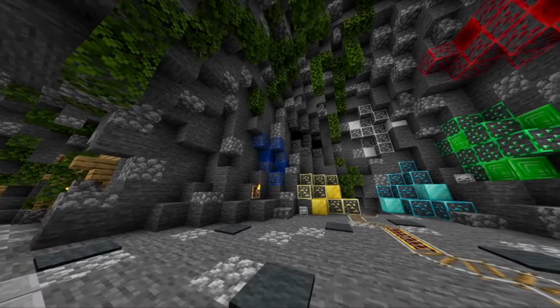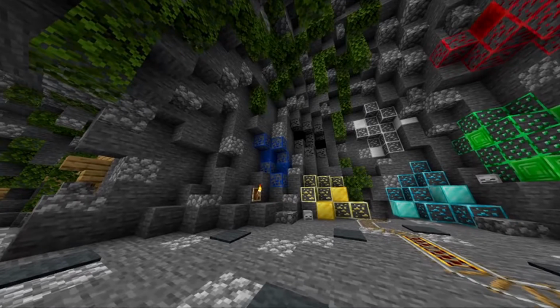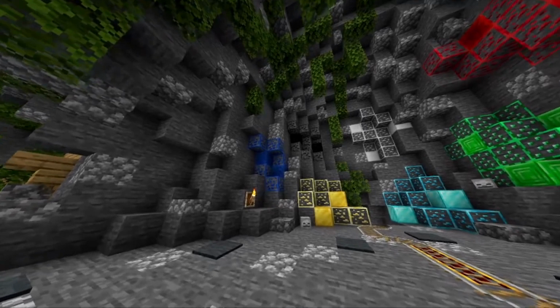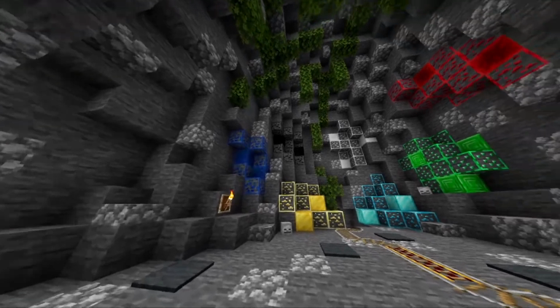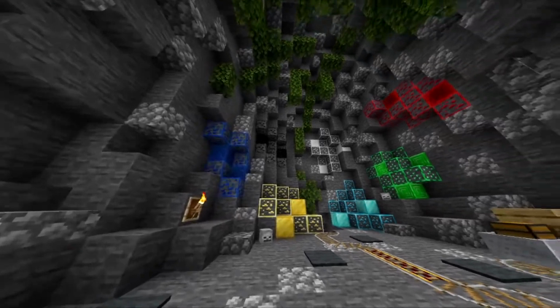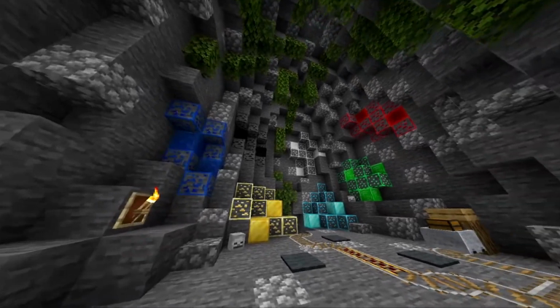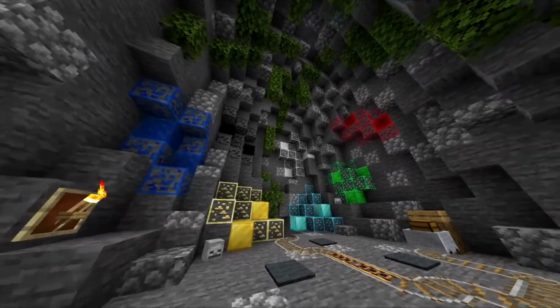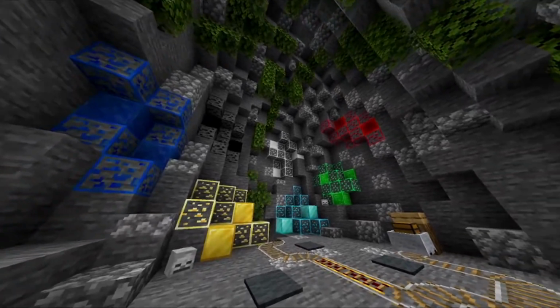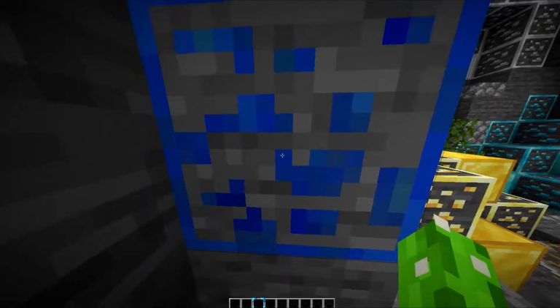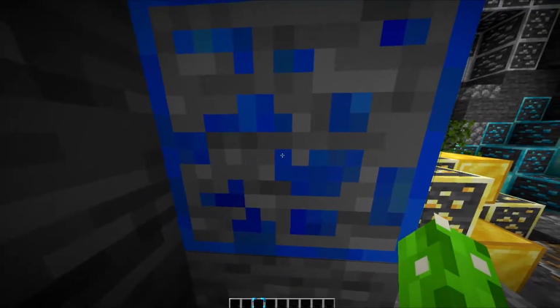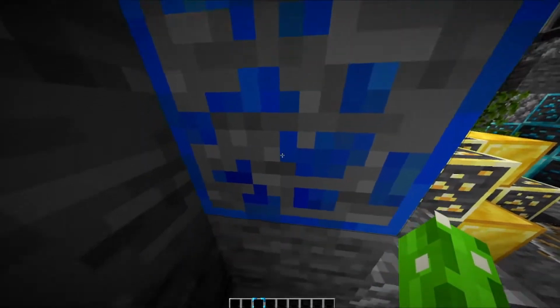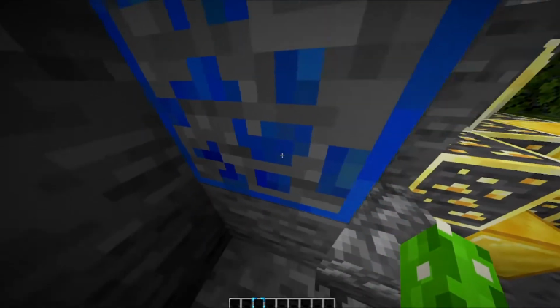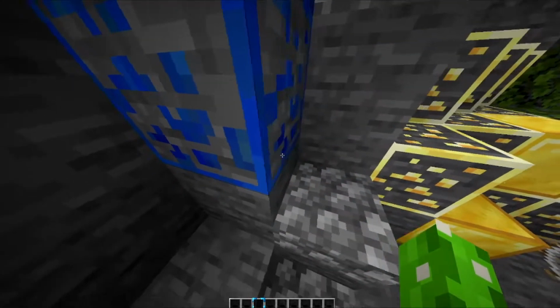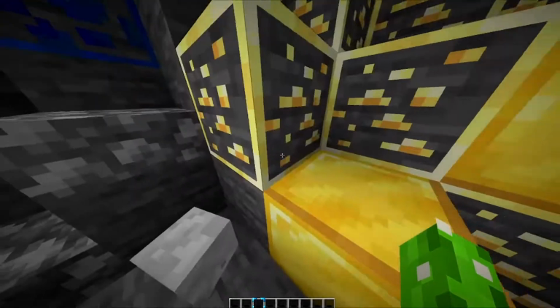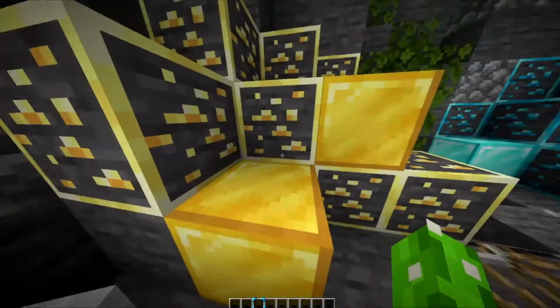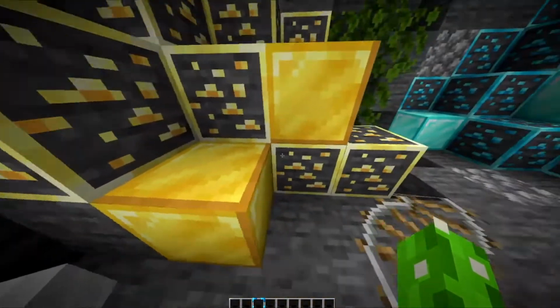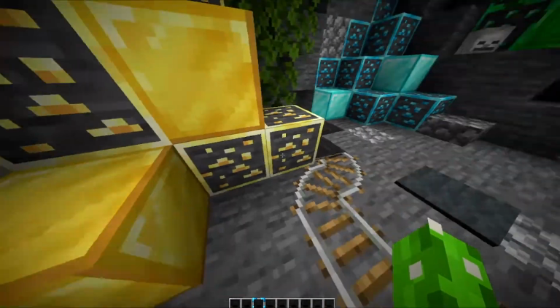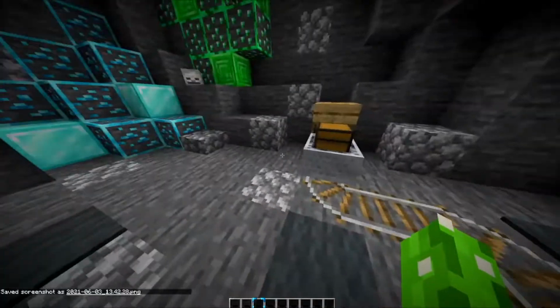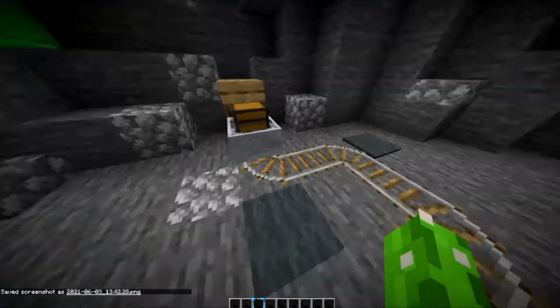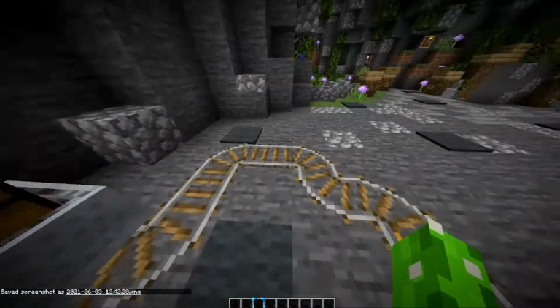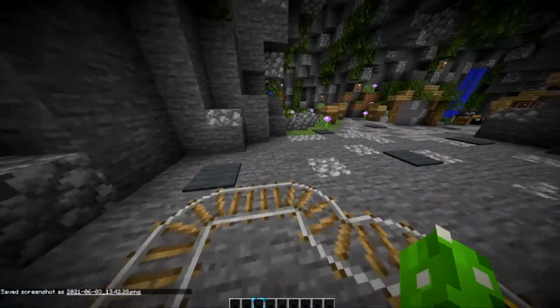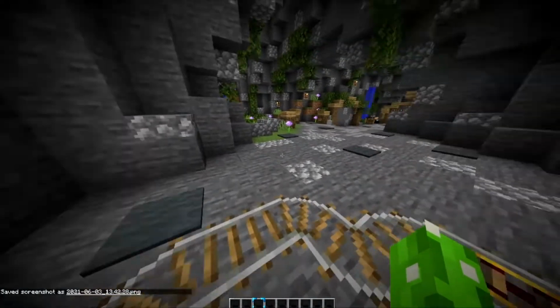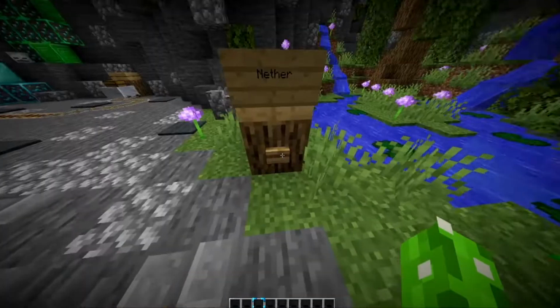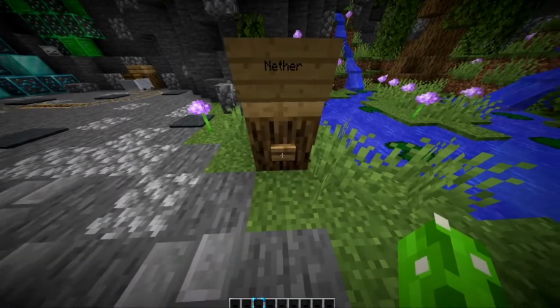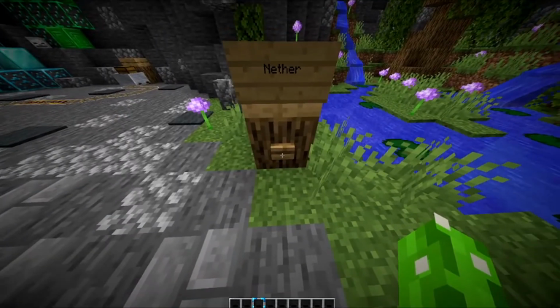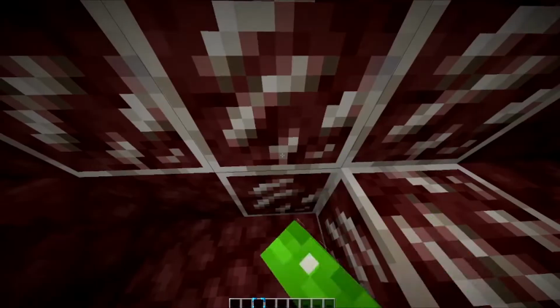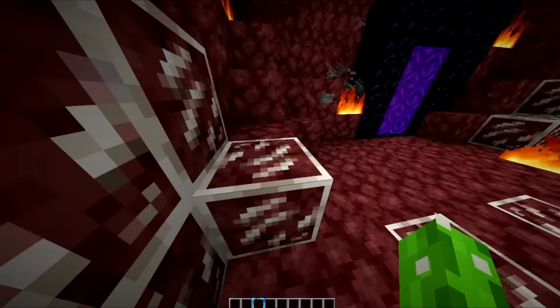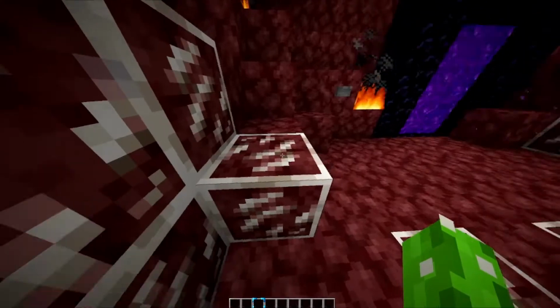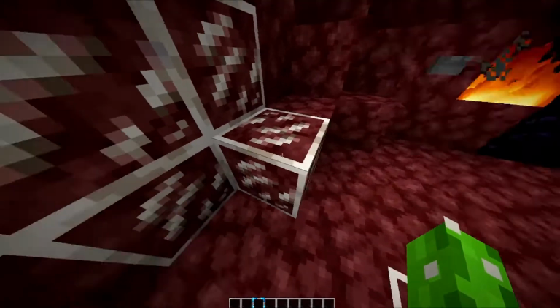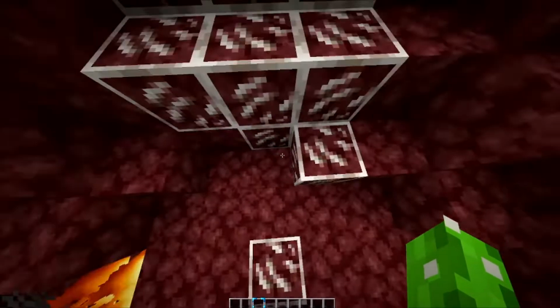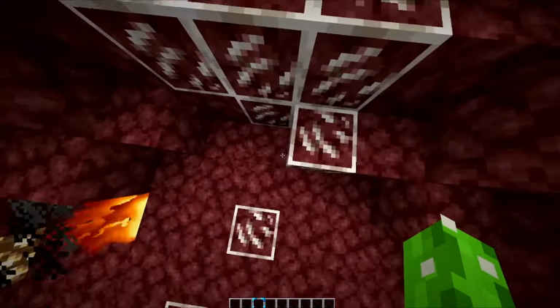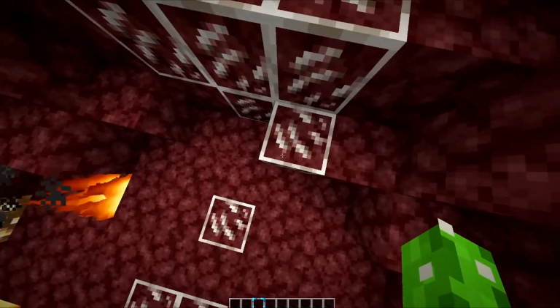My personal favorite thing to add into a texture pack: the lines around the ores. Look at them. I accidentally took a screenshot. We're gonna go check out the nether. Hey look — quartz is also surrounded.